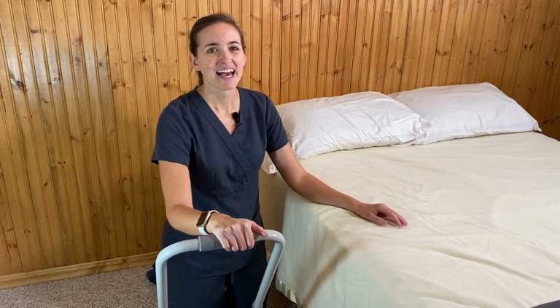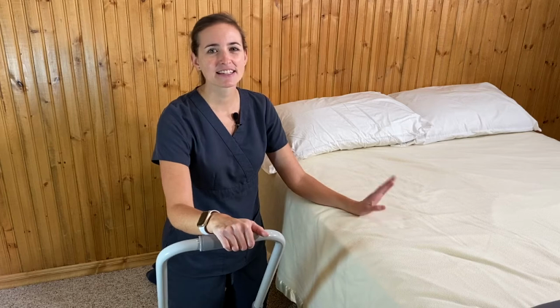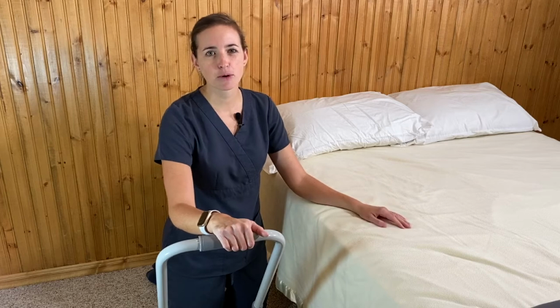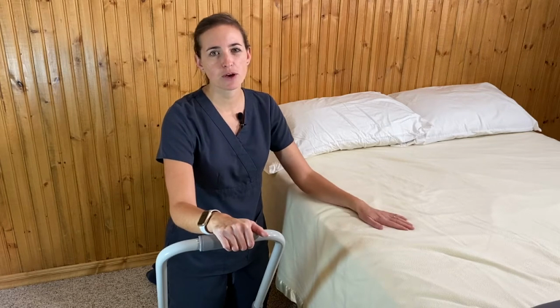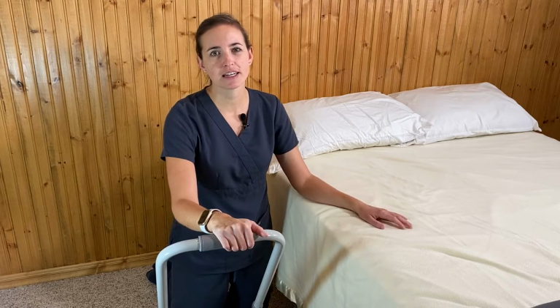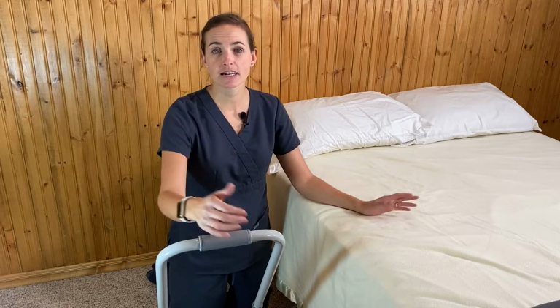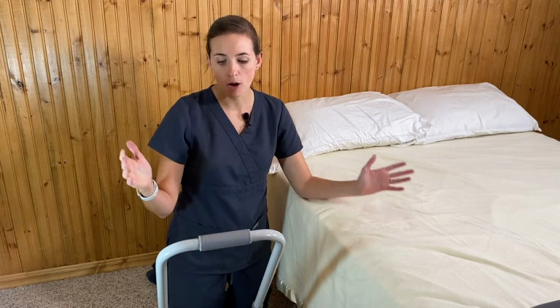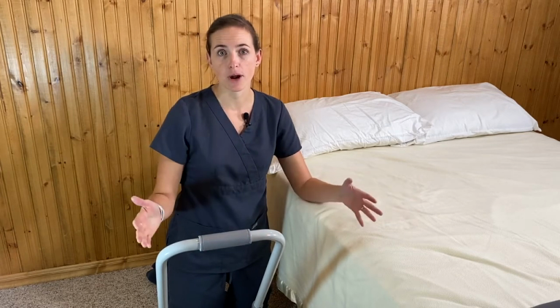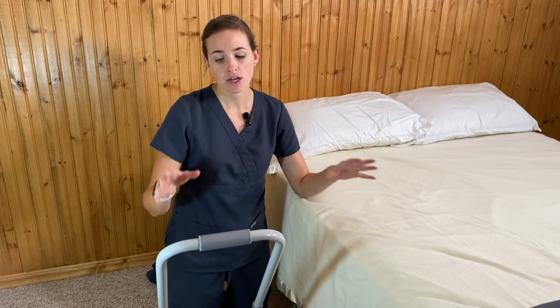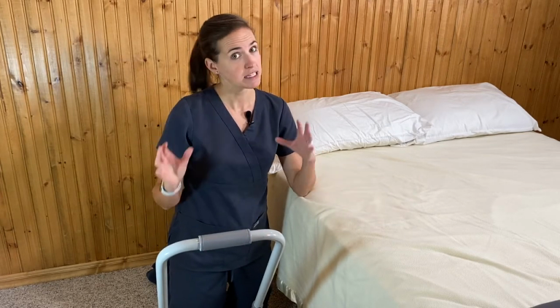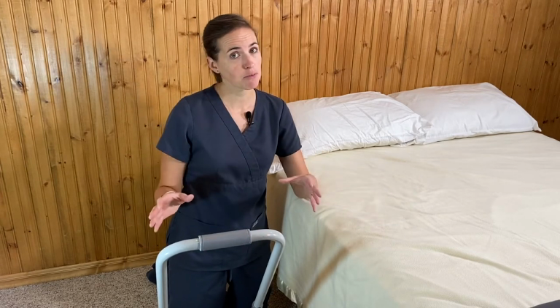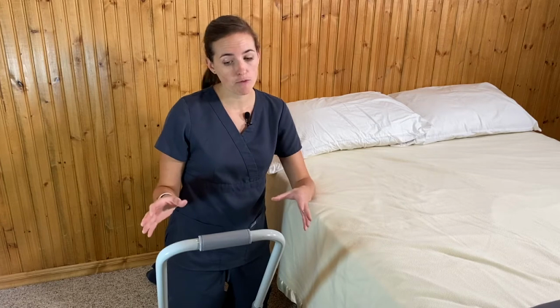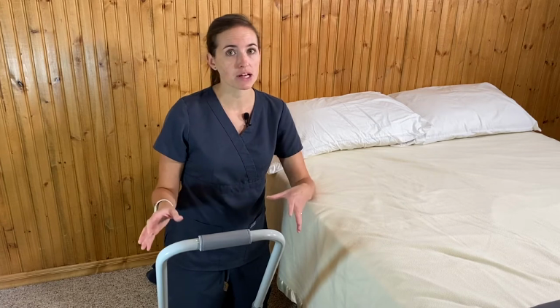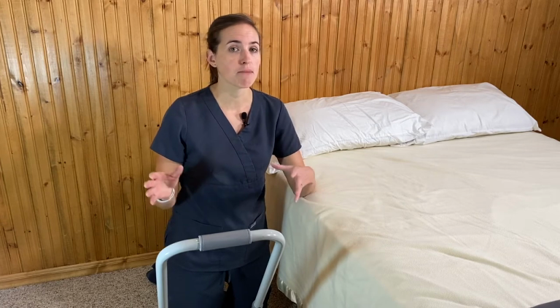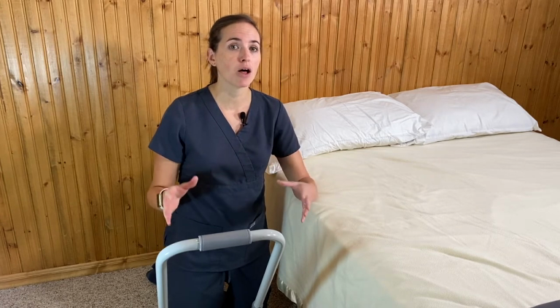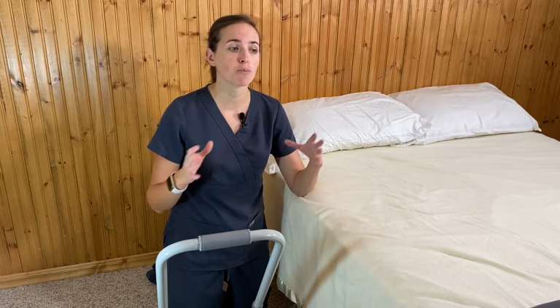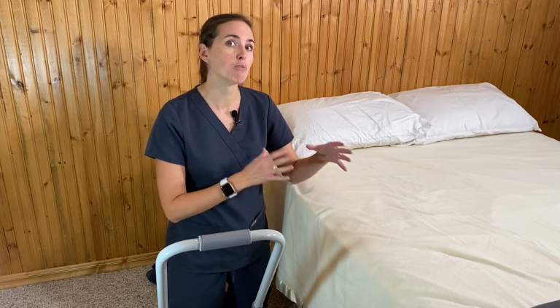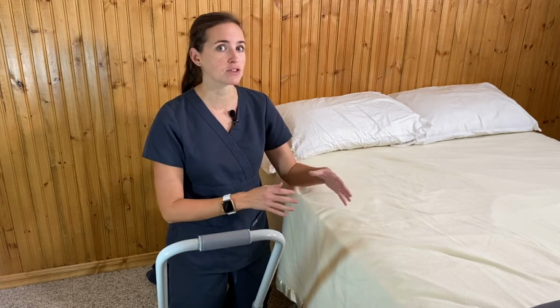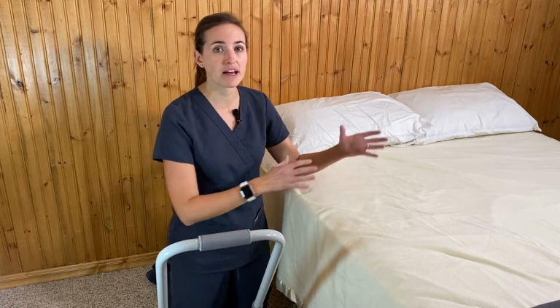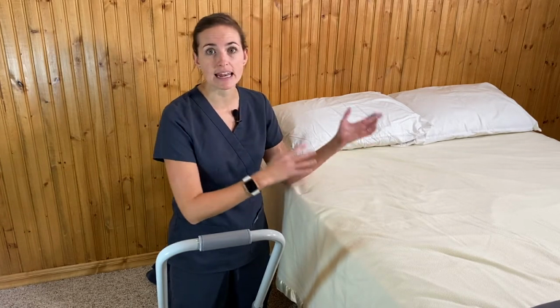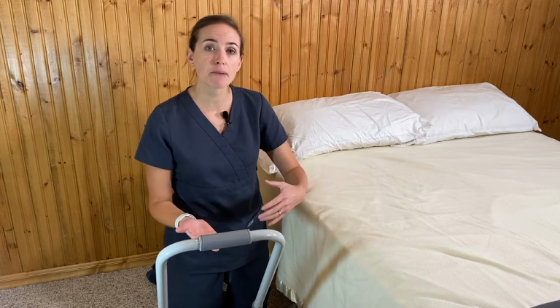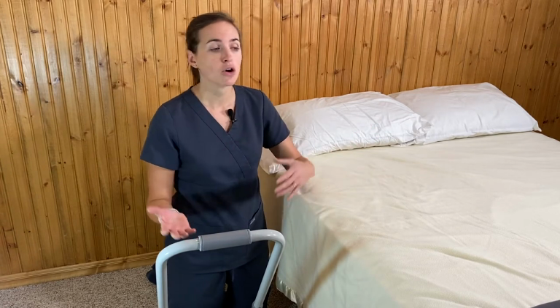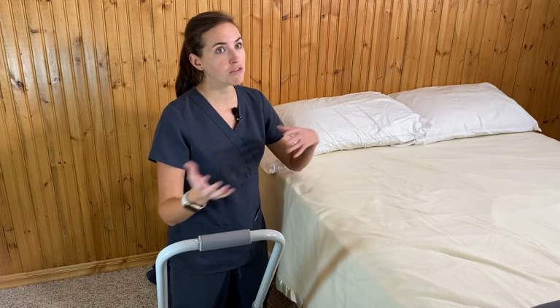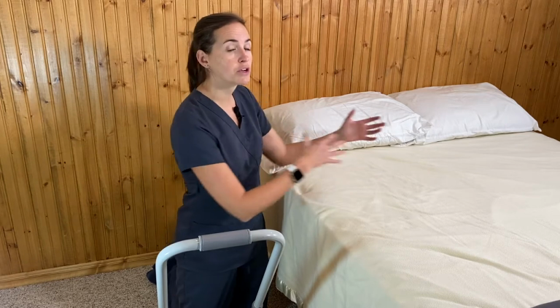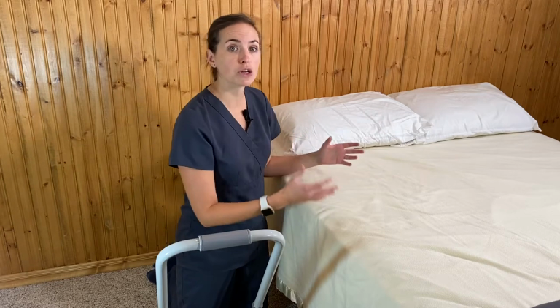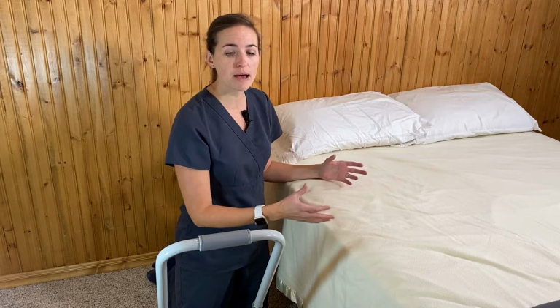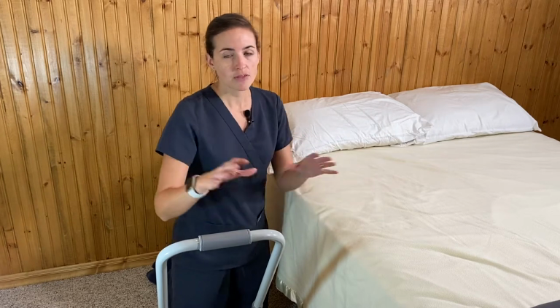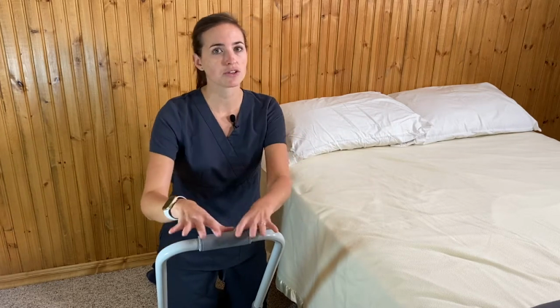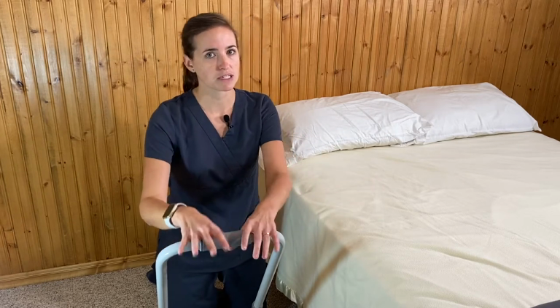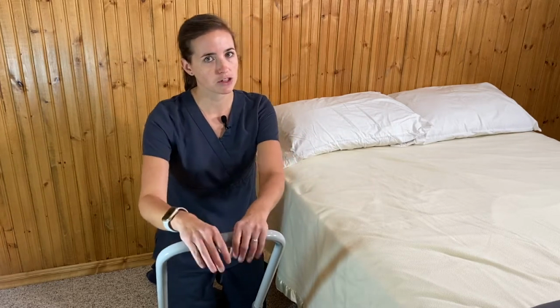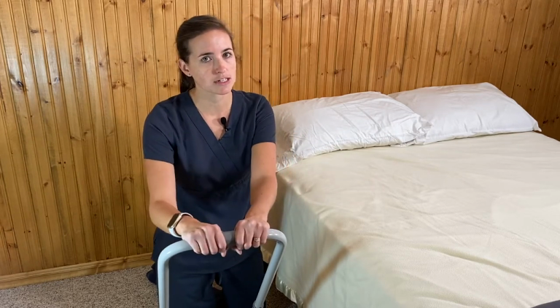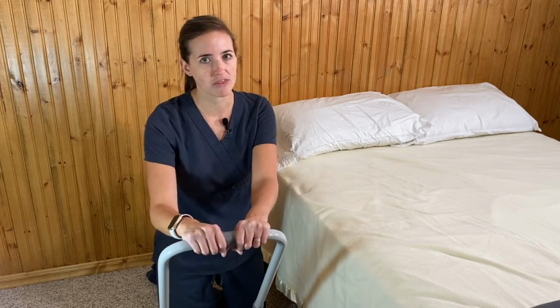Hi, this is Lindsay from Equip Me OT here today to talk about bed rails. Specifically, I'm going to go over bed rails that are meant to help with your bed mobility — whether that's getting in and out of bed or moving around when you're in bed. These rails are specifically constructed to help with that.